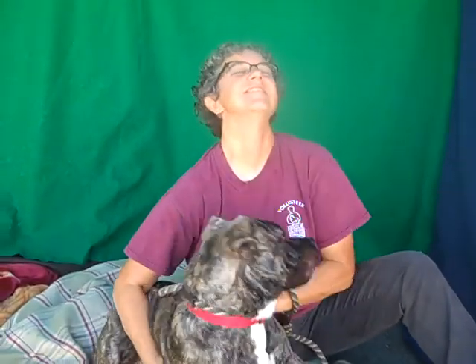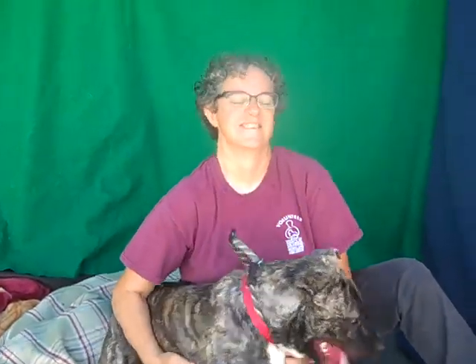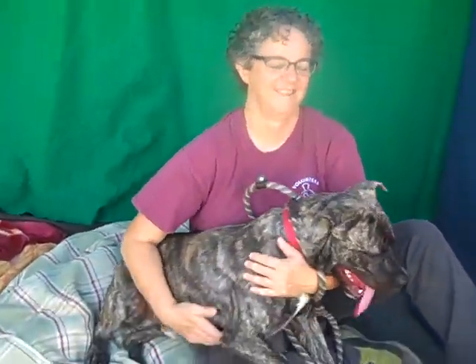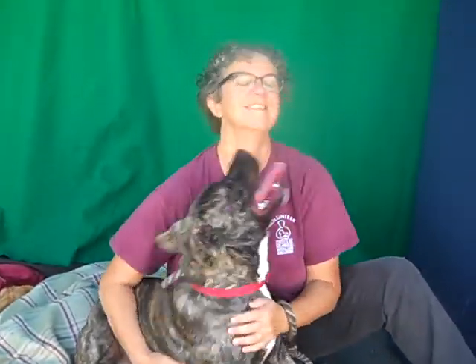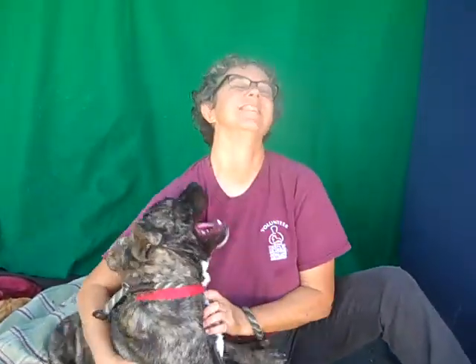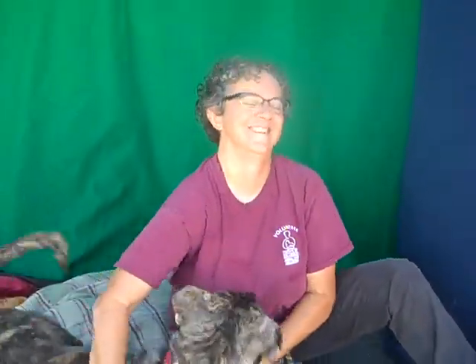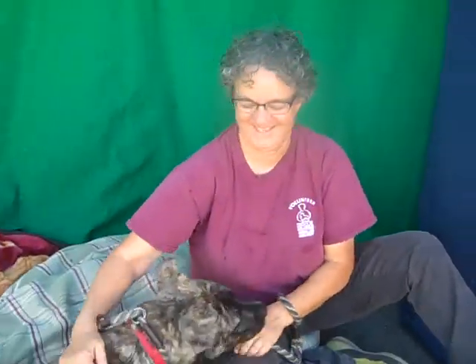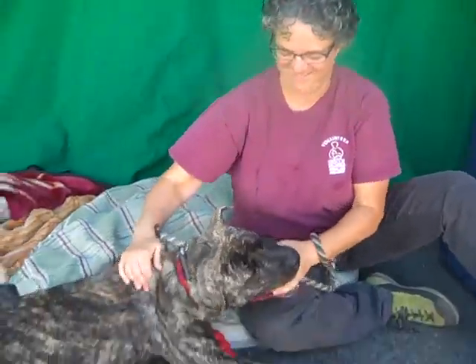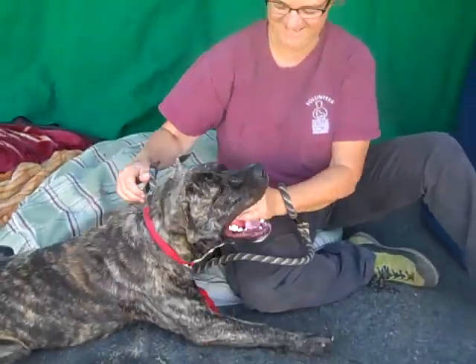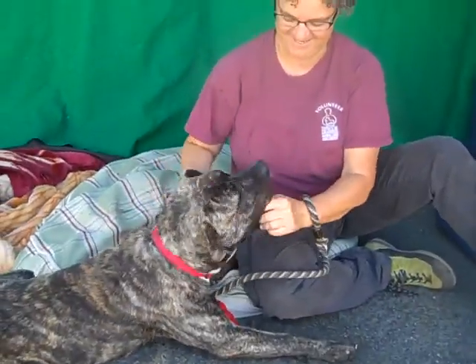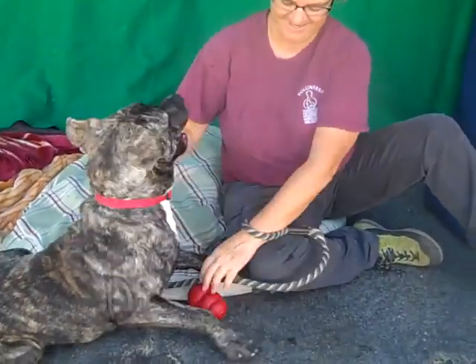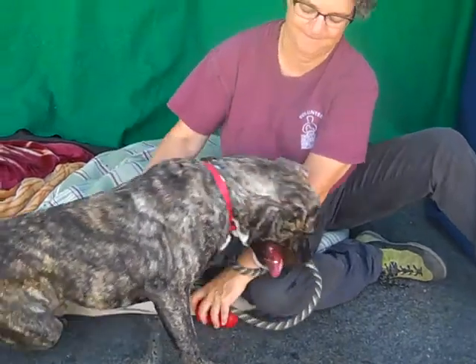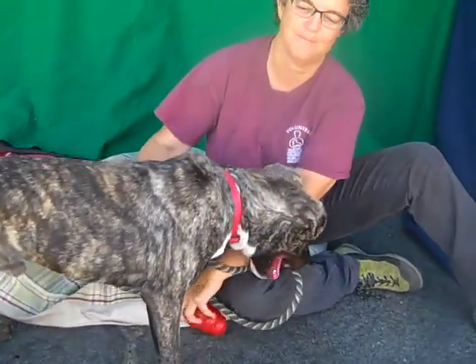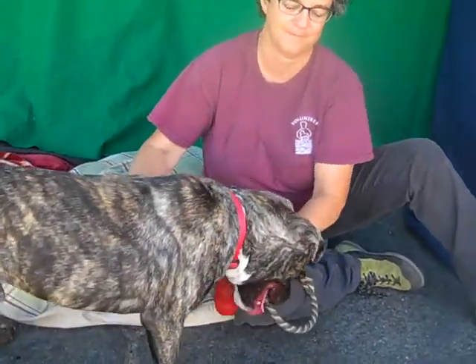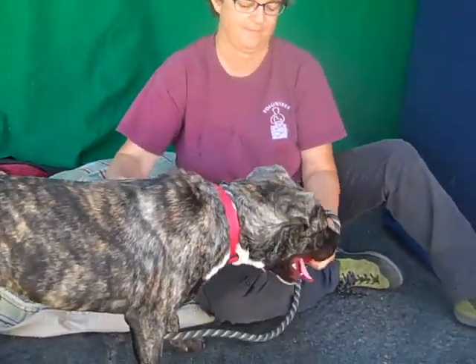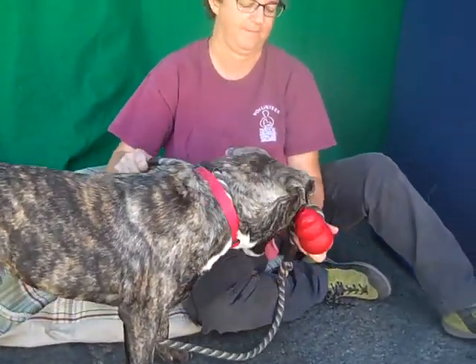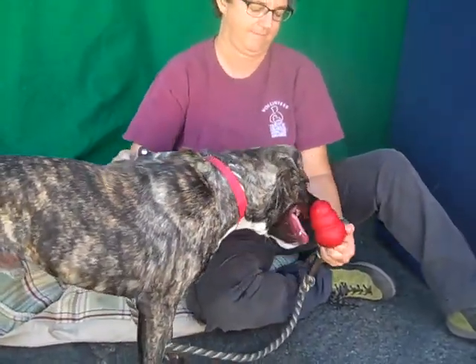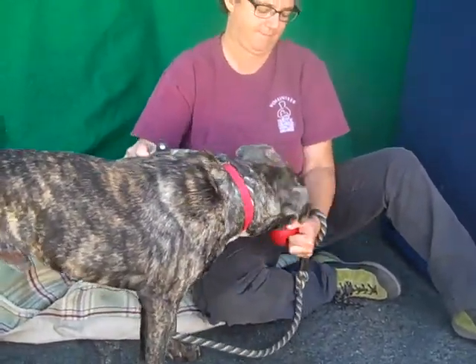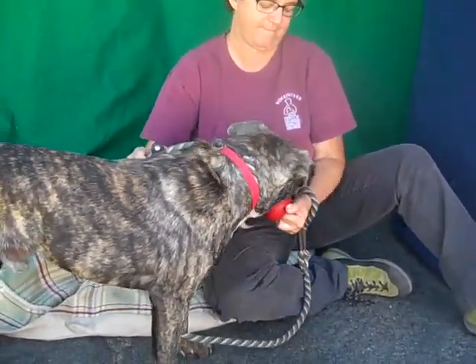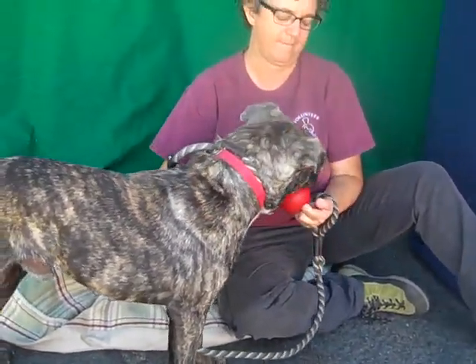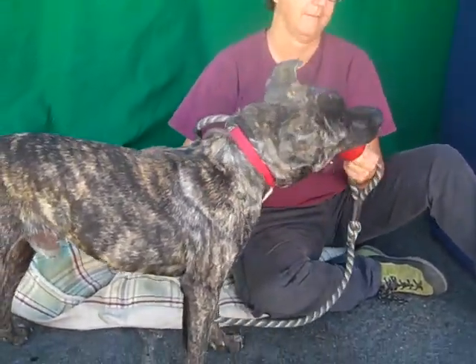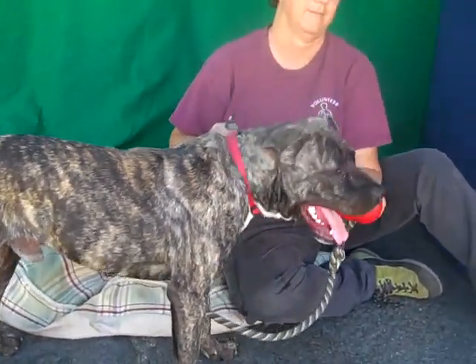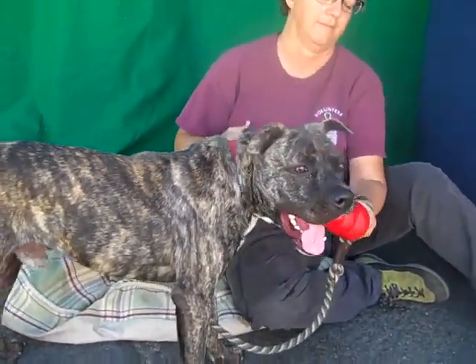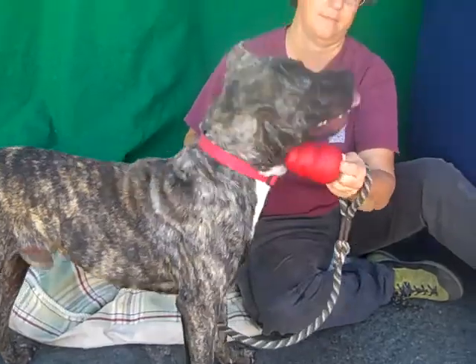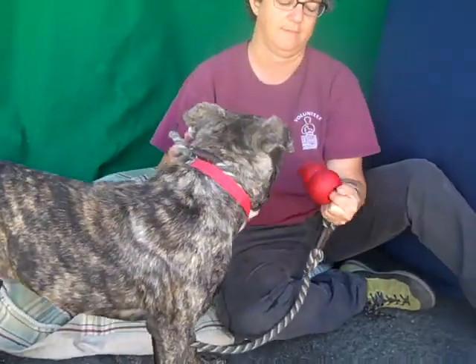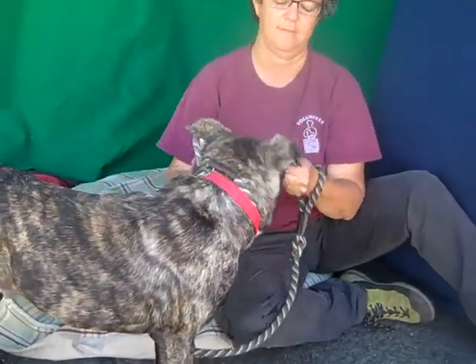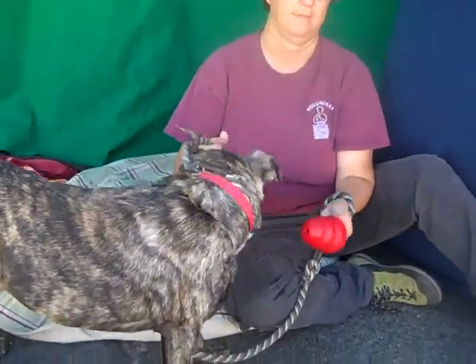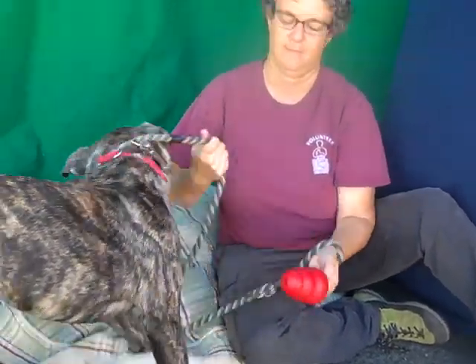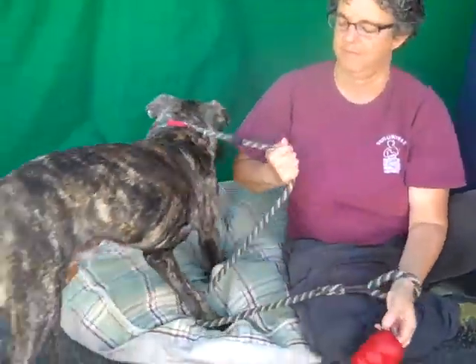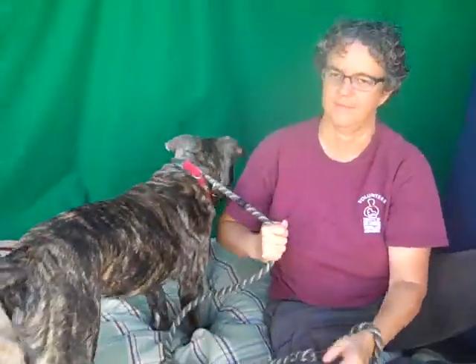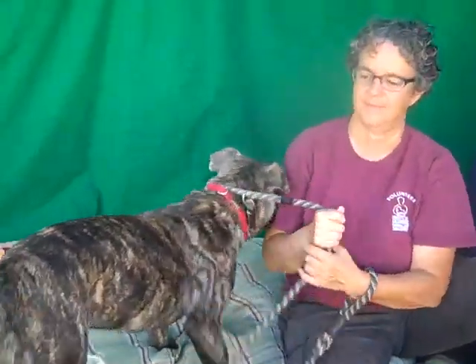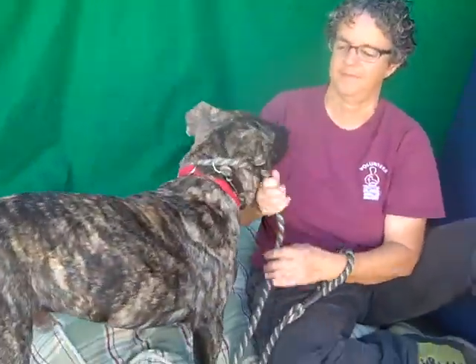Hi, I'd like you to meet Cypress. Cypress's ID number is A5108356. Cypress is a male, spindle-colored pit bull mix, seven months old — so this is a puppy.